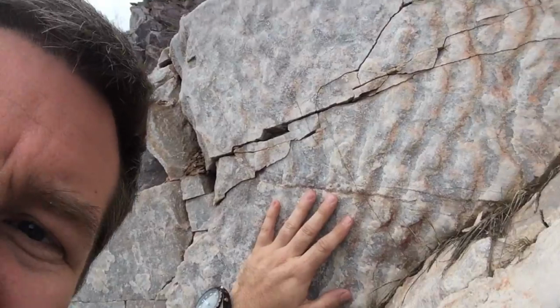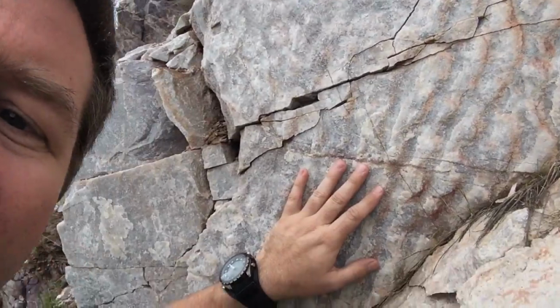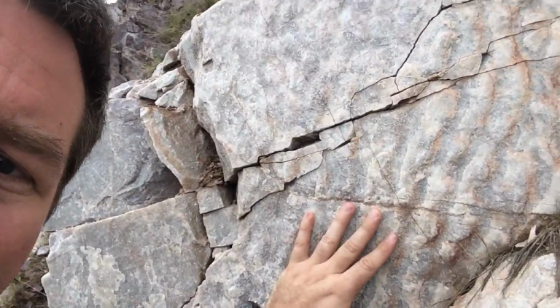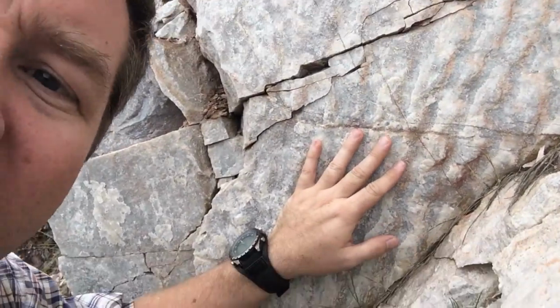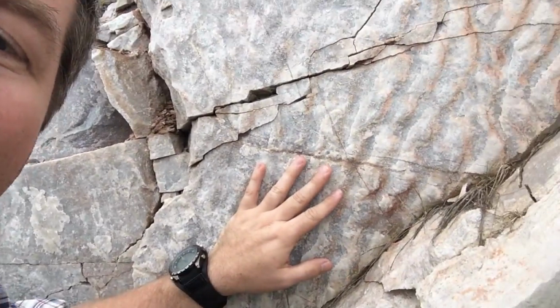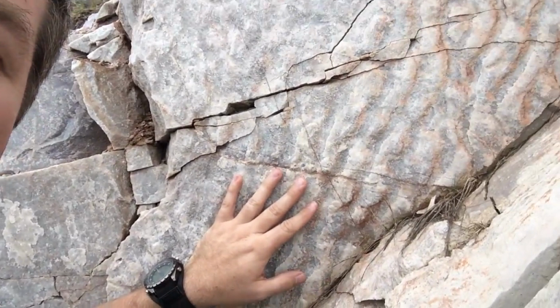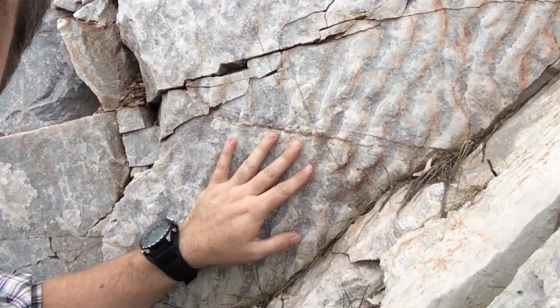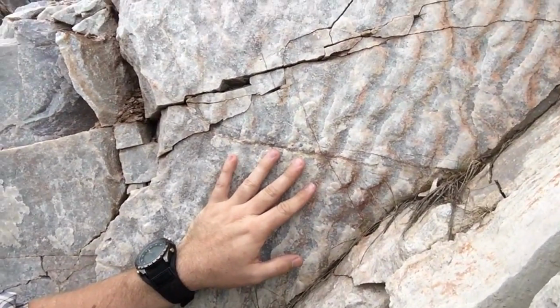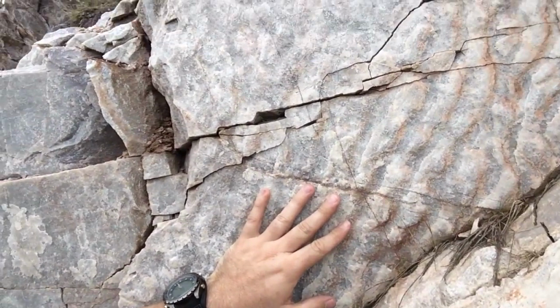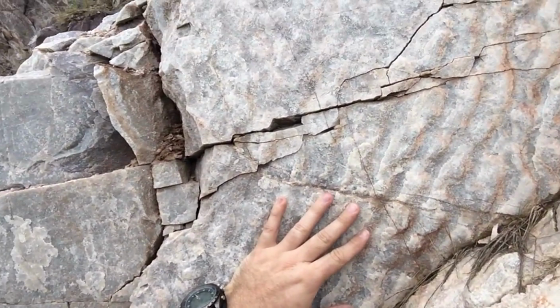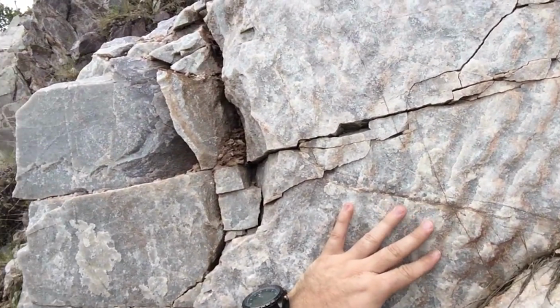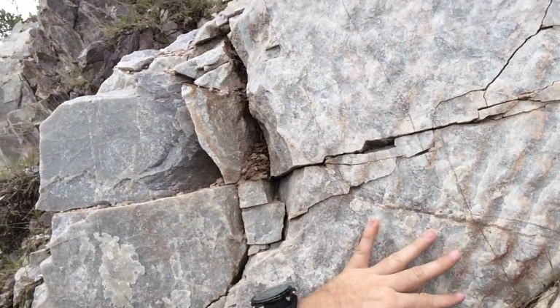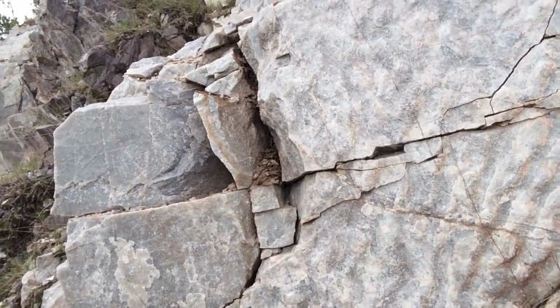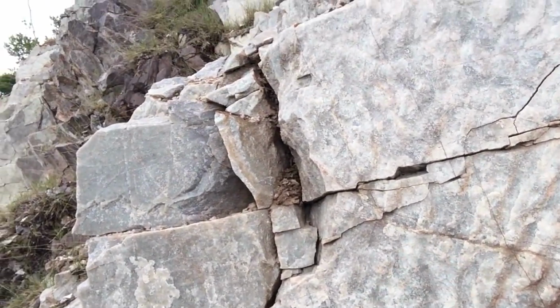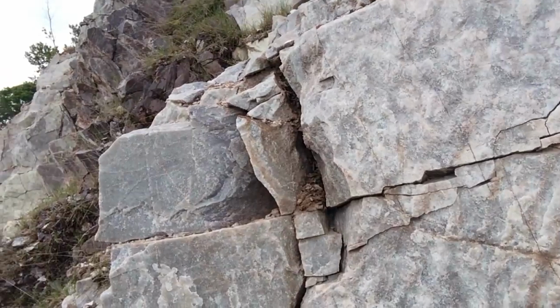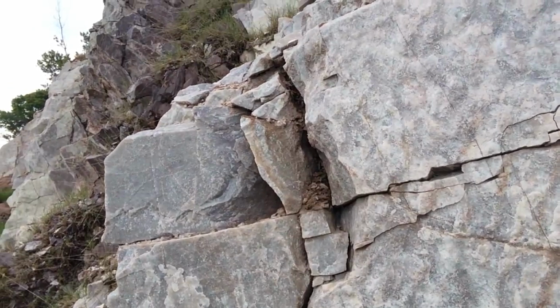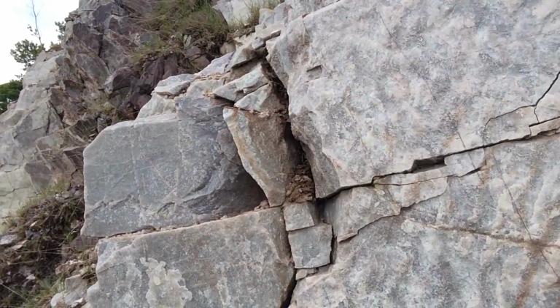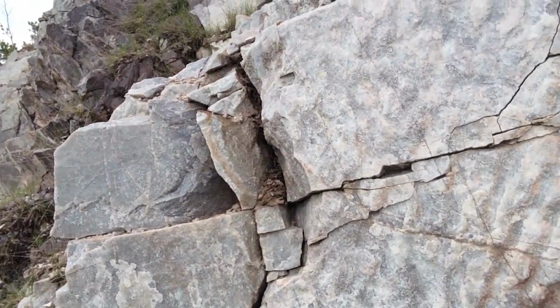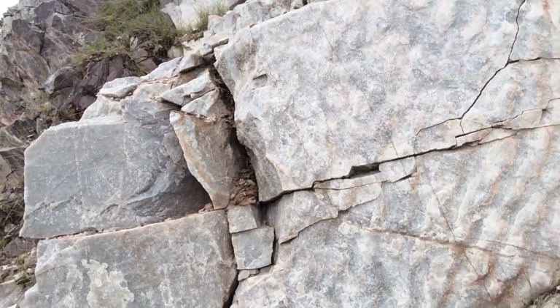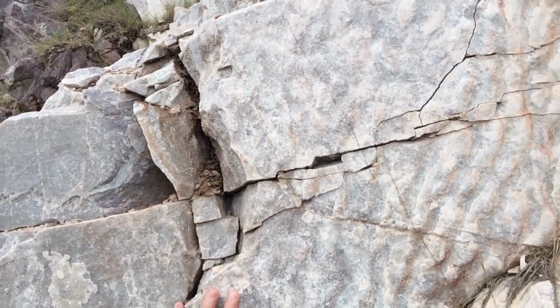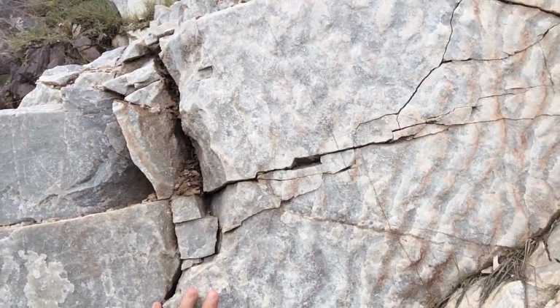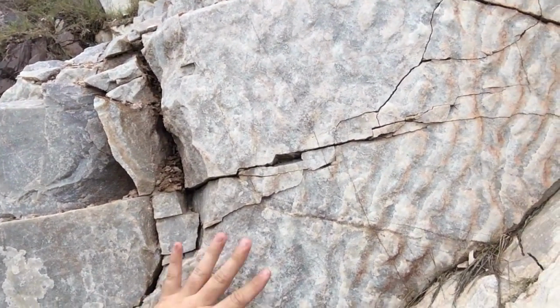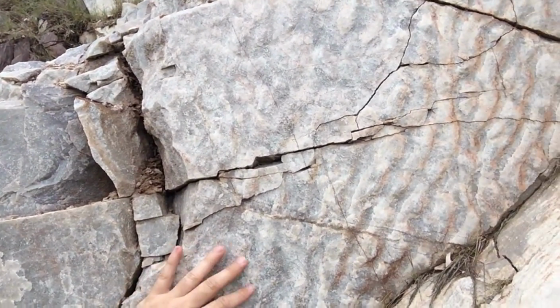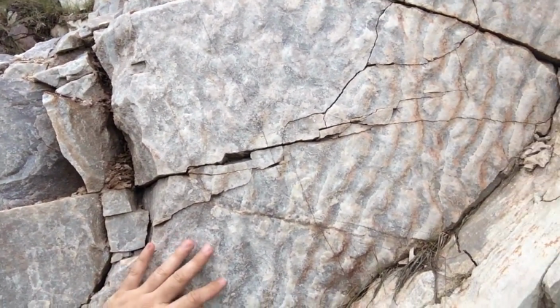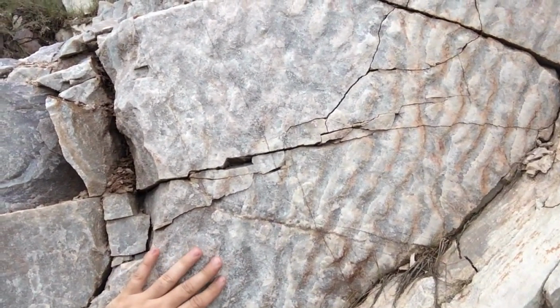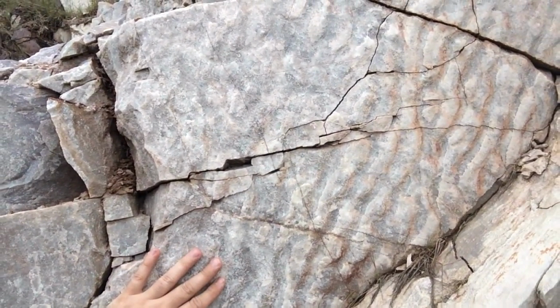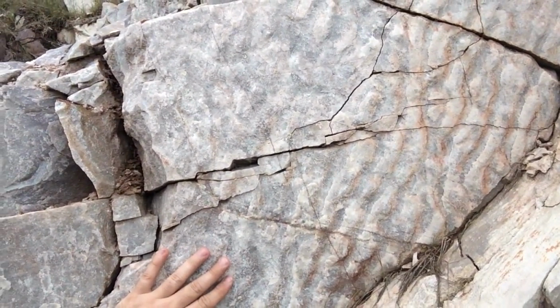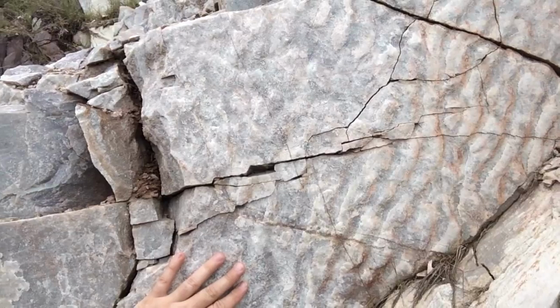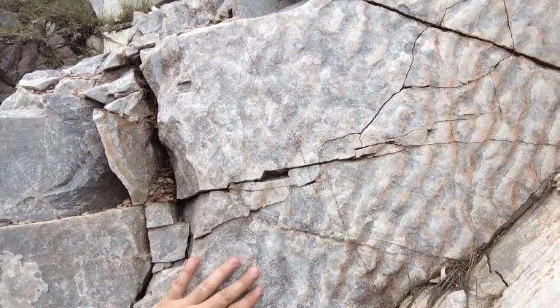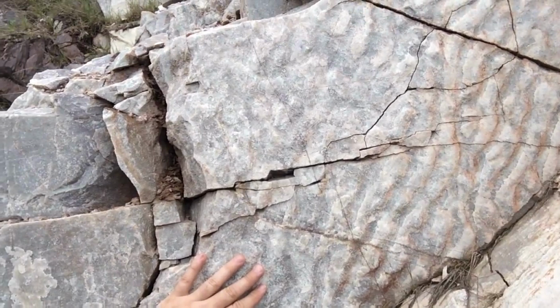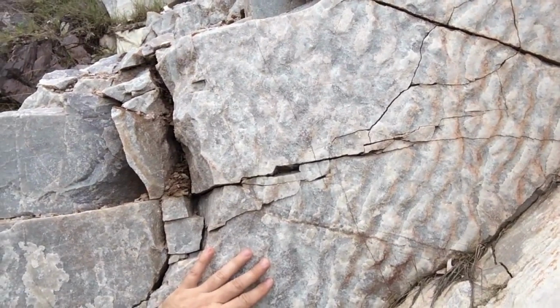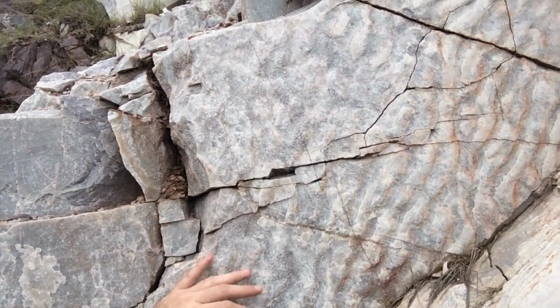These ripple marks are deposited in a shallow marine environment because the waves basically took the sand that was originally here and formed ripples into it.